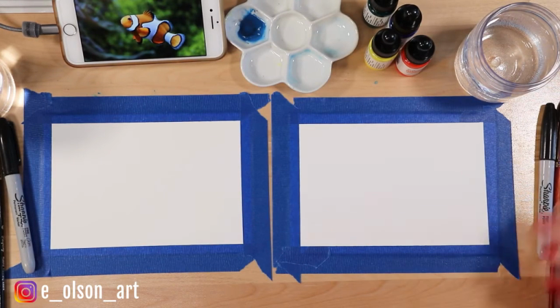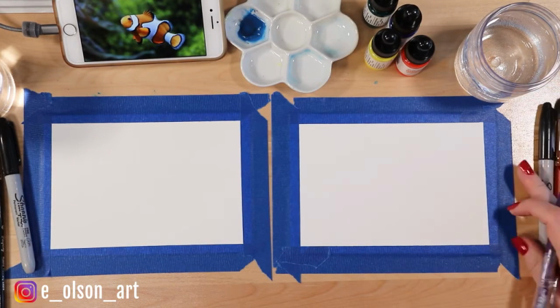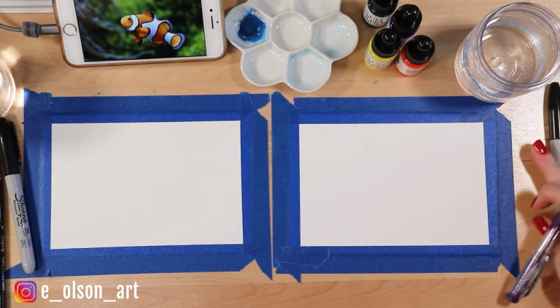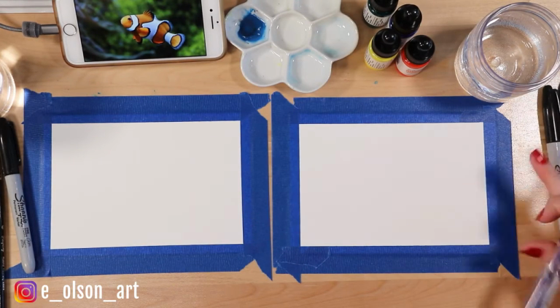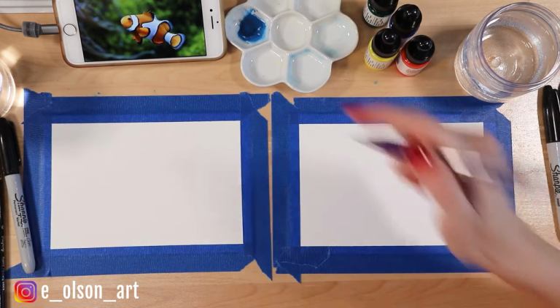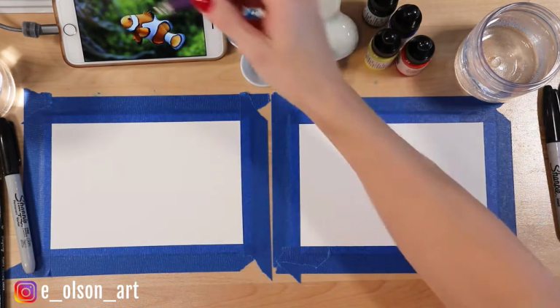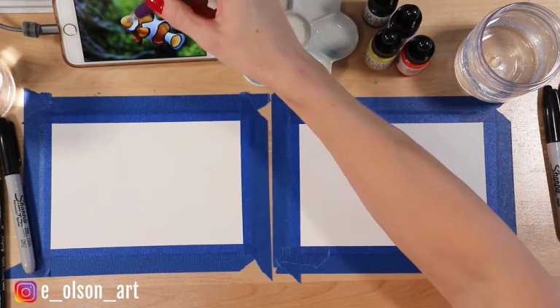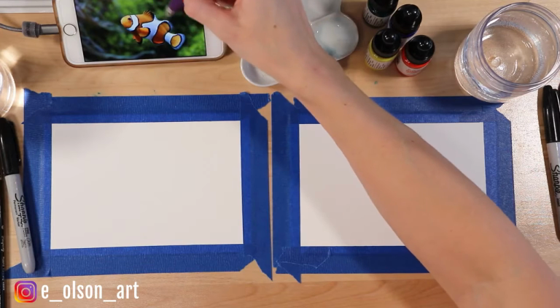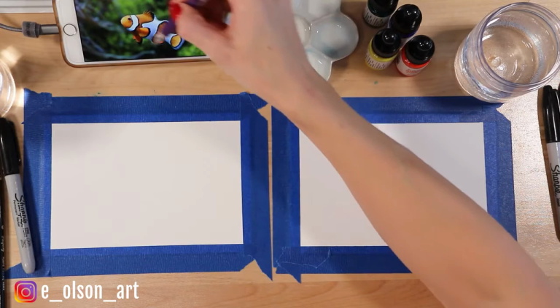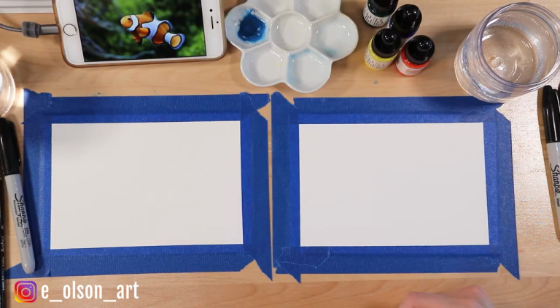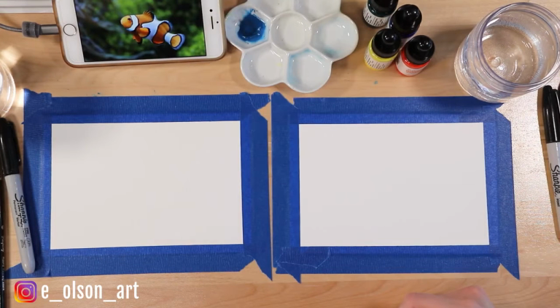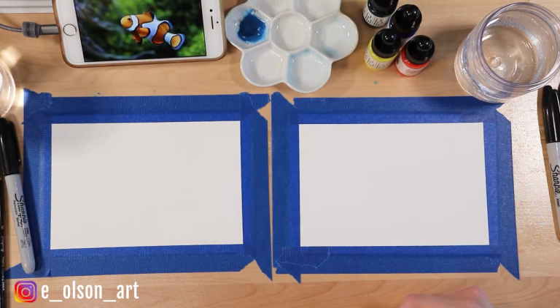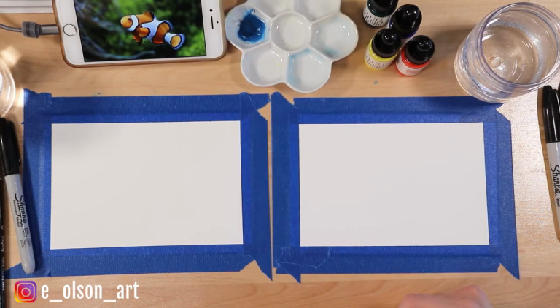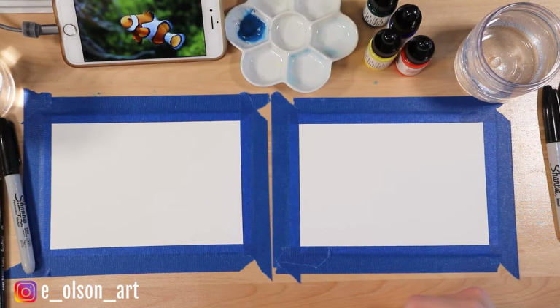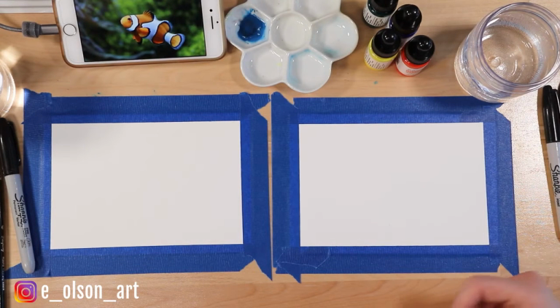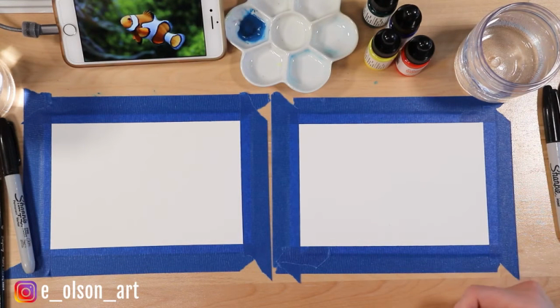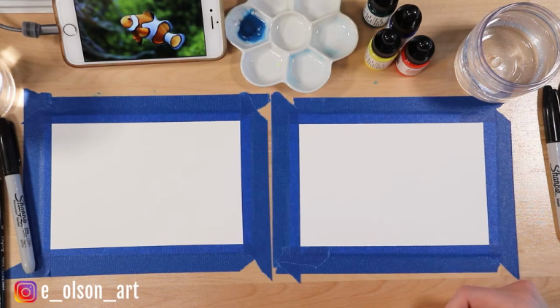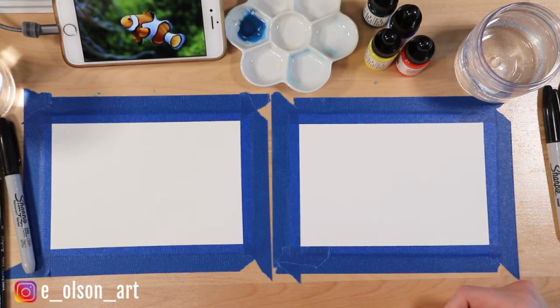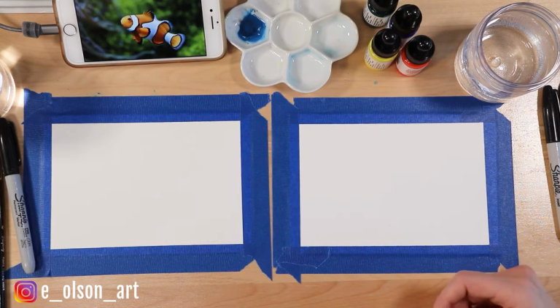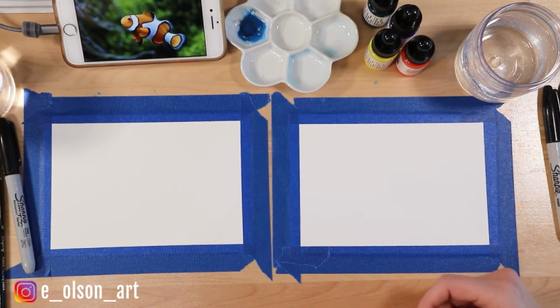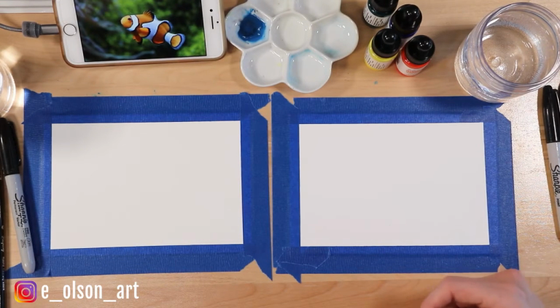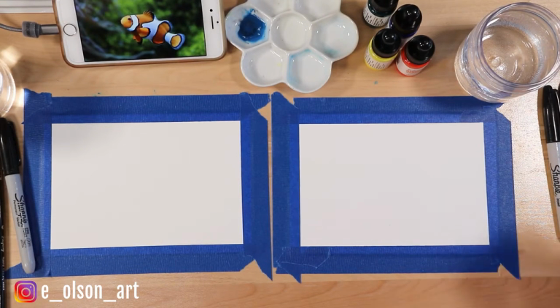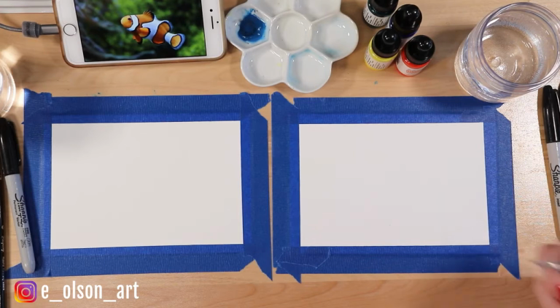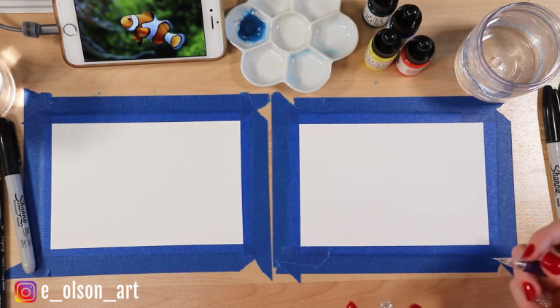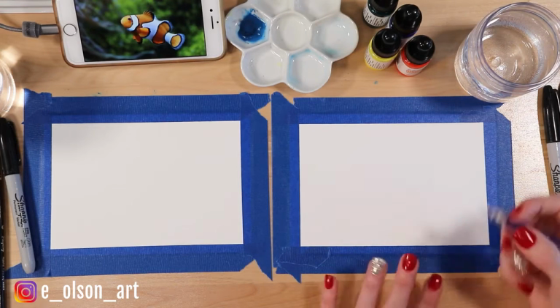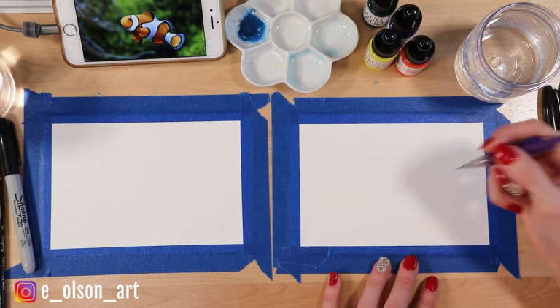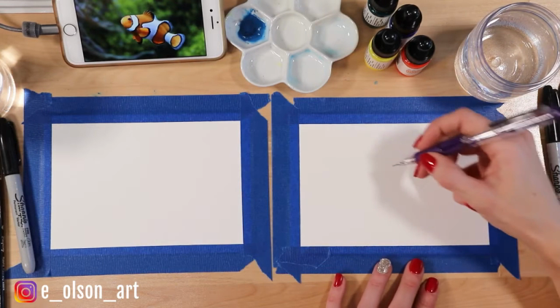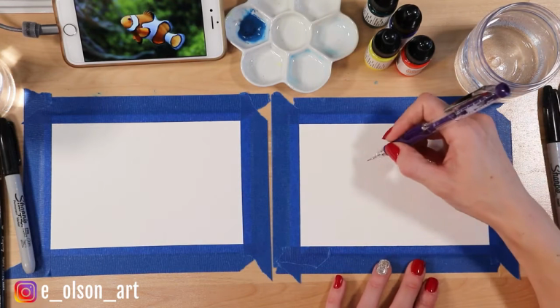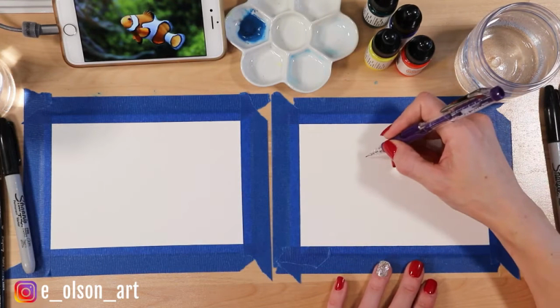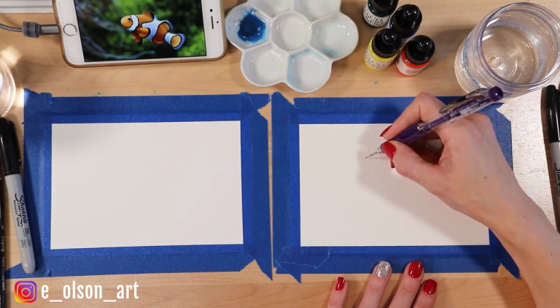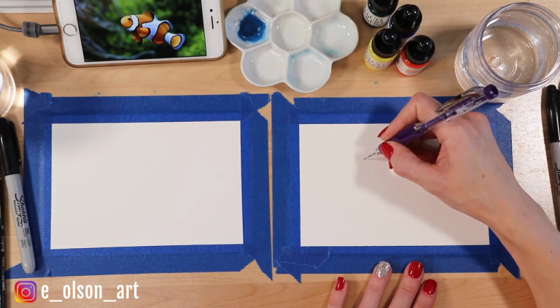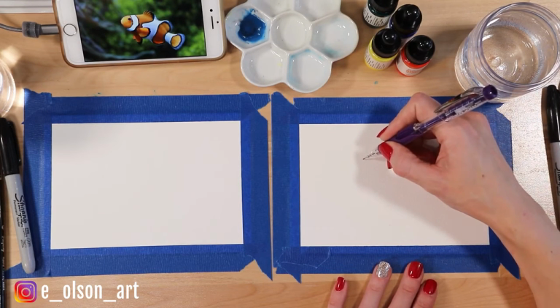And what would you say is the shape of the fish overall? An oval. An oval? Yeah, I think it looks like an oval too. So let's go ahead and start by making the basic oval shape of our fish.